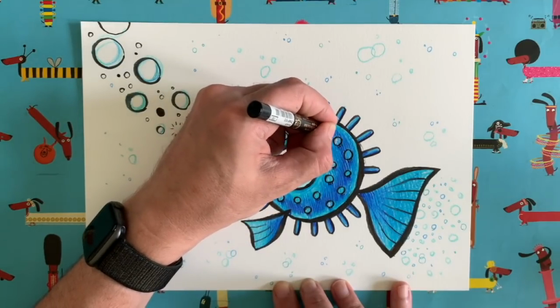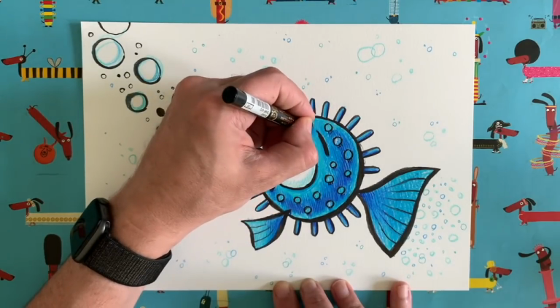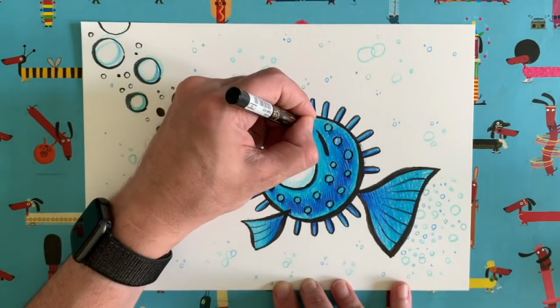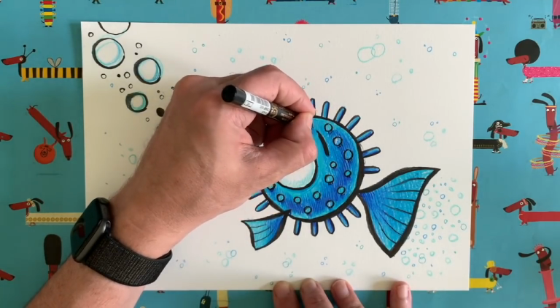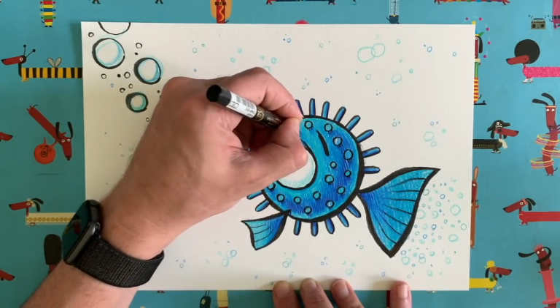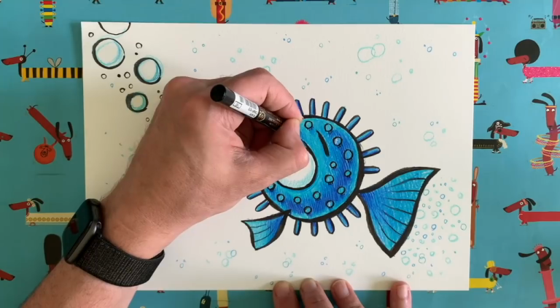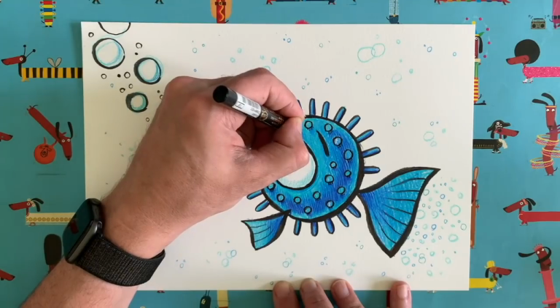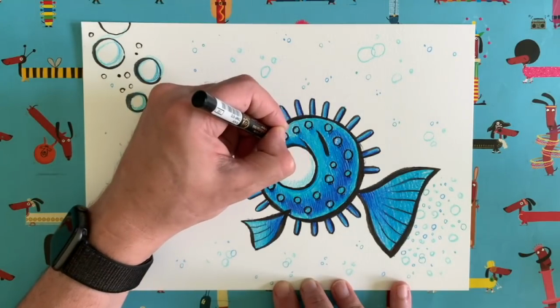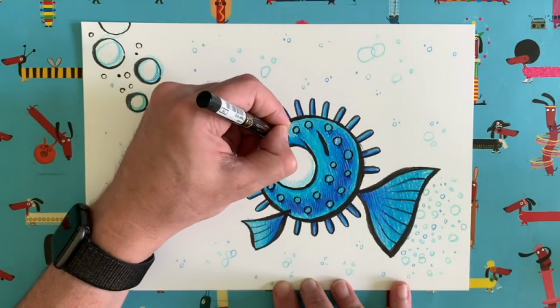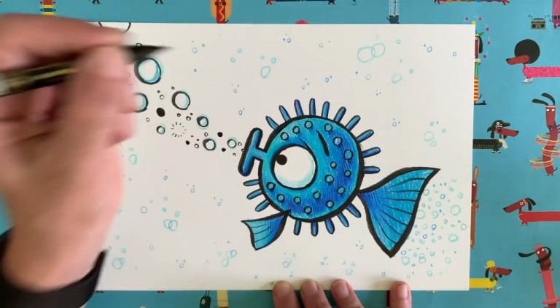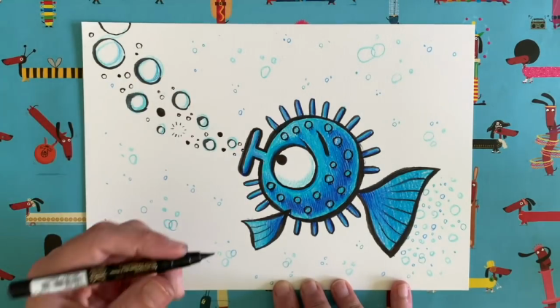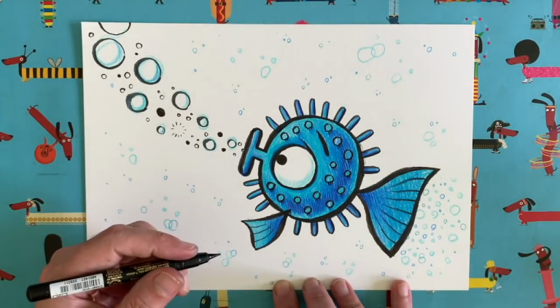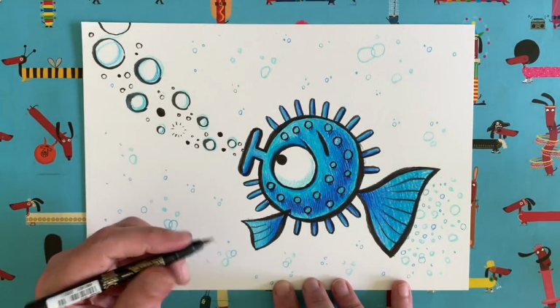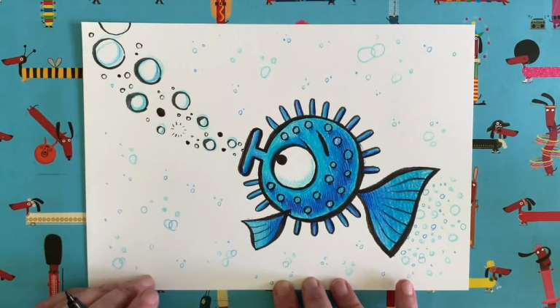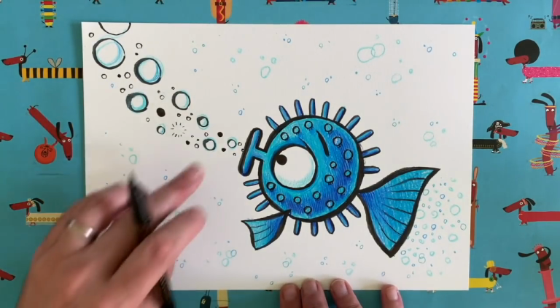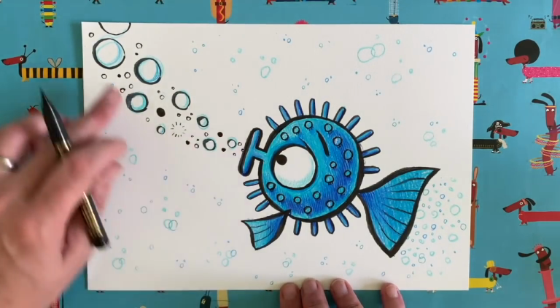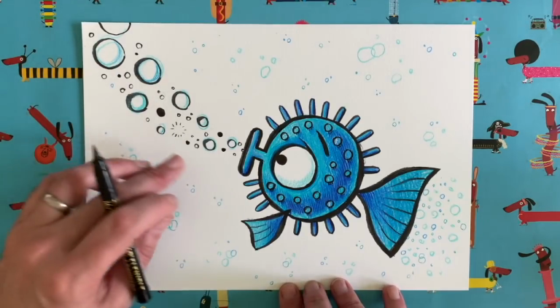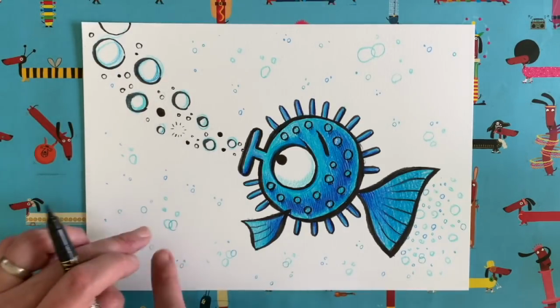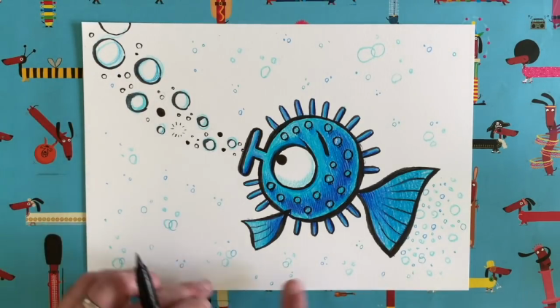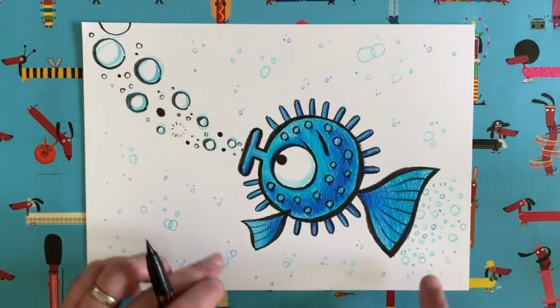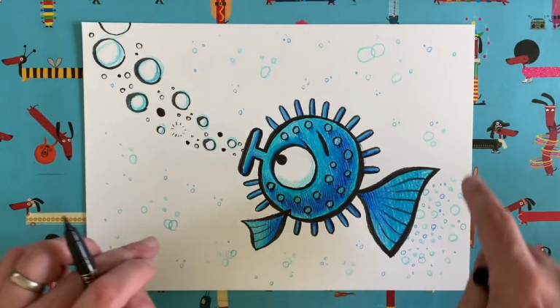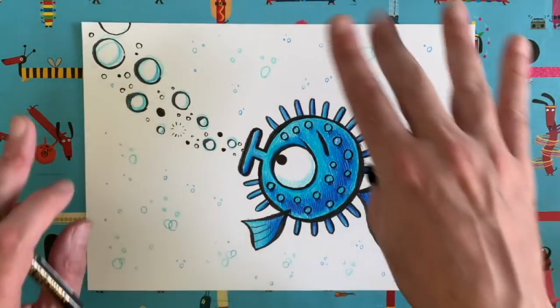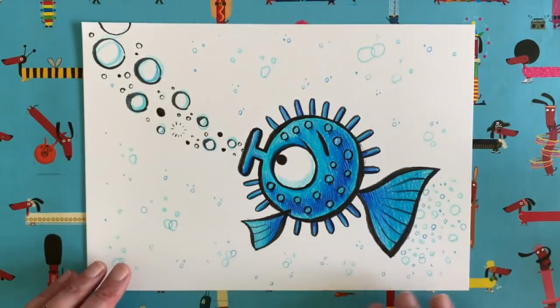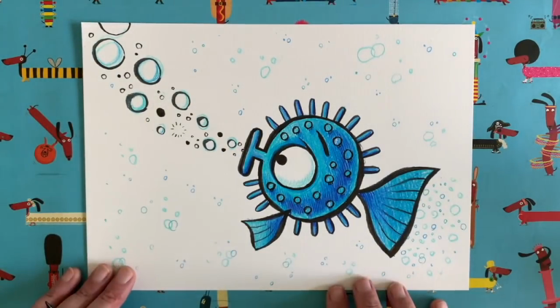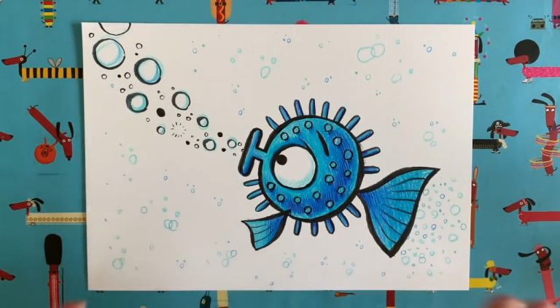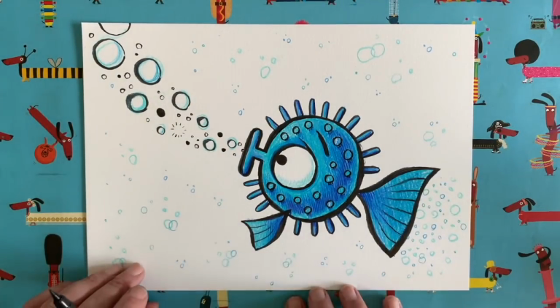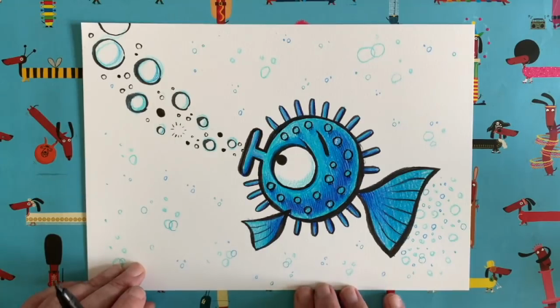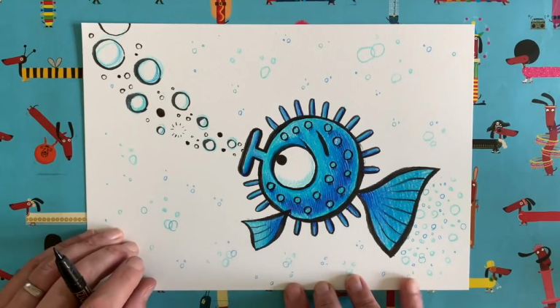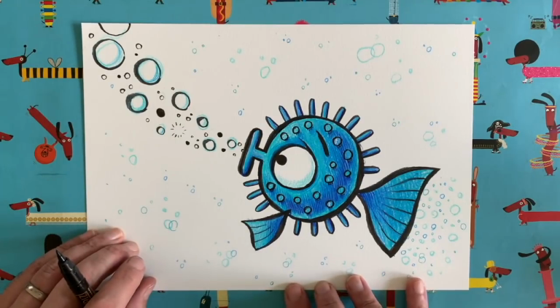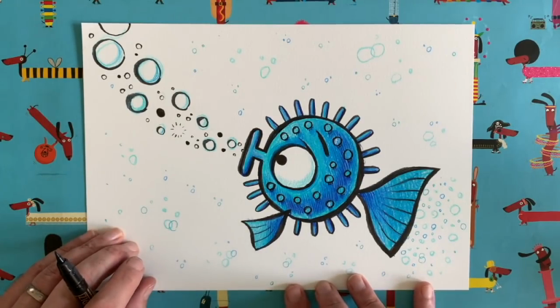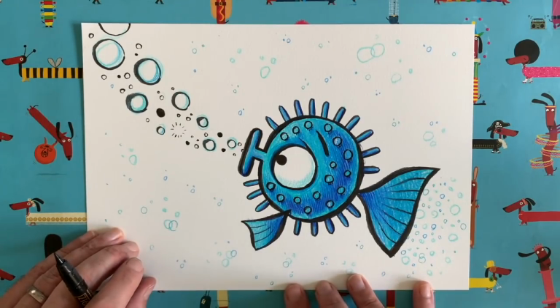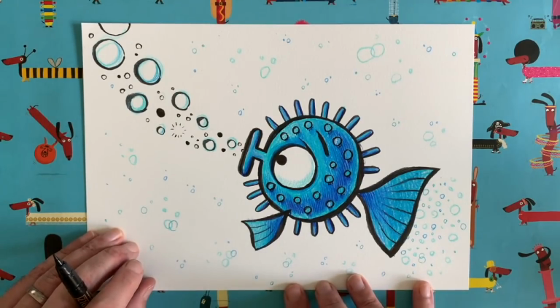I'll just add a couple of little darker lines just like that to give that illusion. I've added lots of little circles and bubbly bits around to make it look like it's an underwater scene, and I think it's pretty good. I'm pretty happy with that puffer fish. I hope you've had fun drawing yours and have used lots of amazing colours.